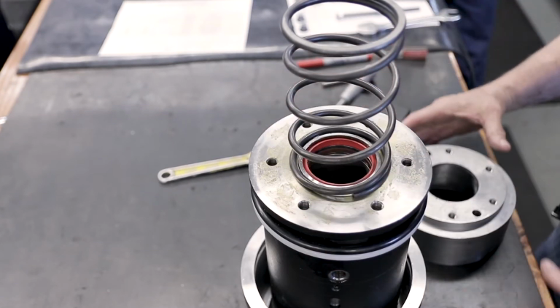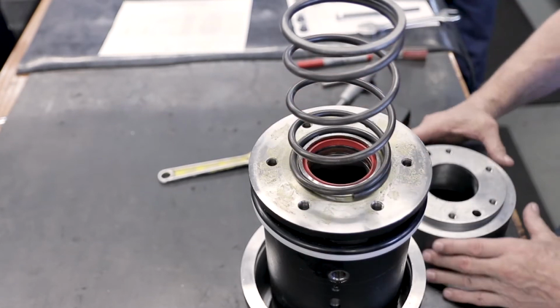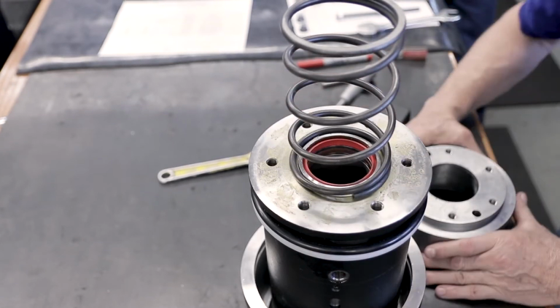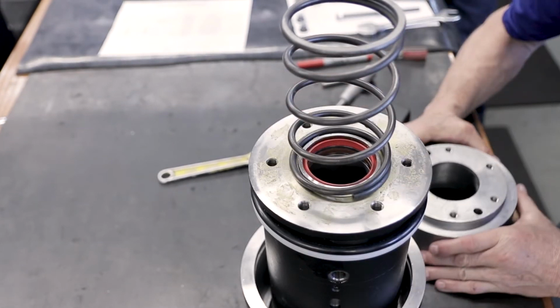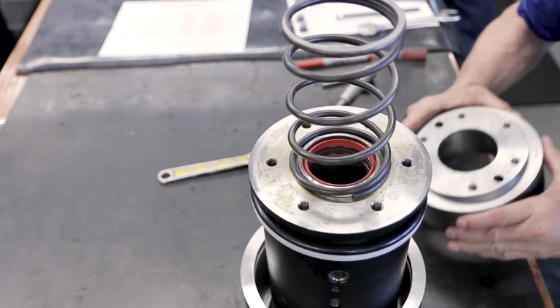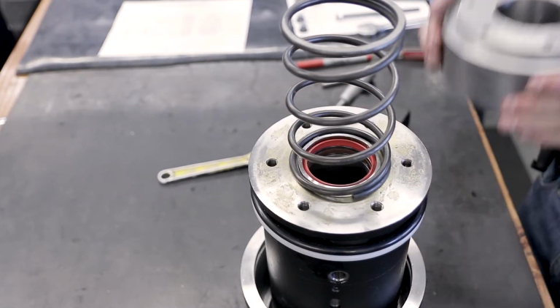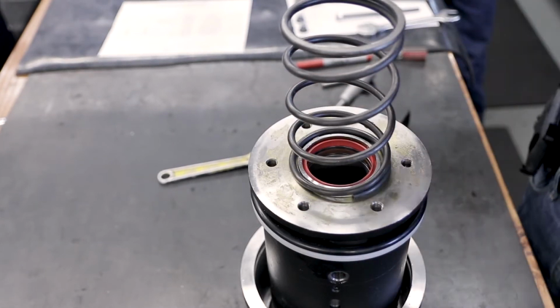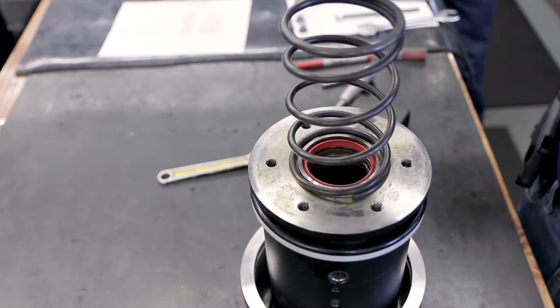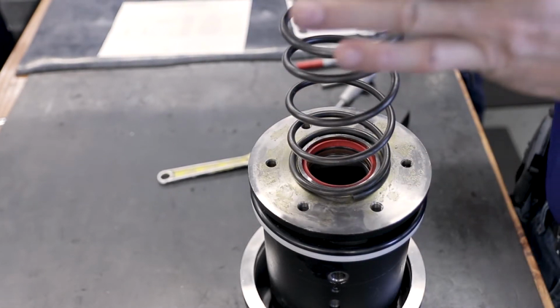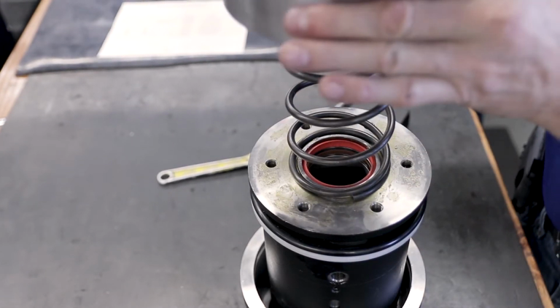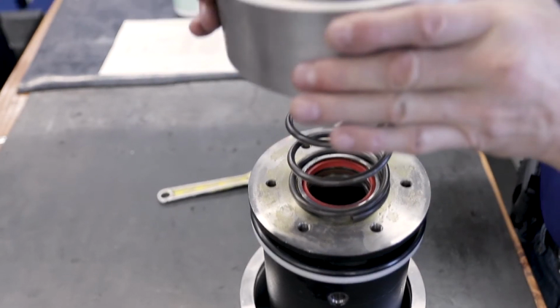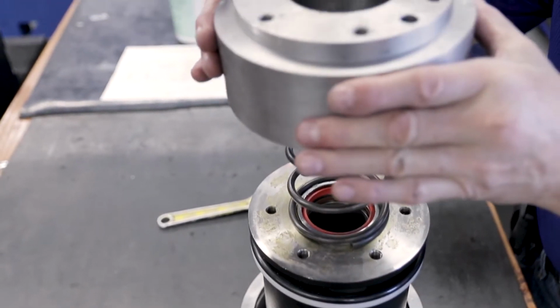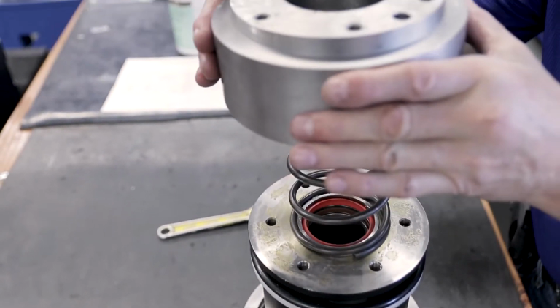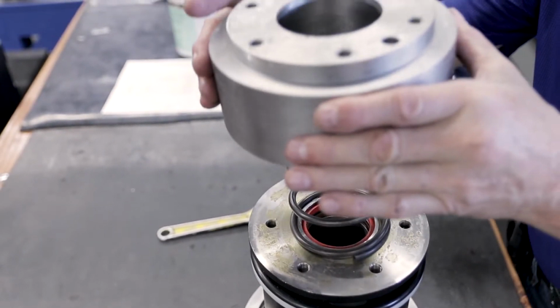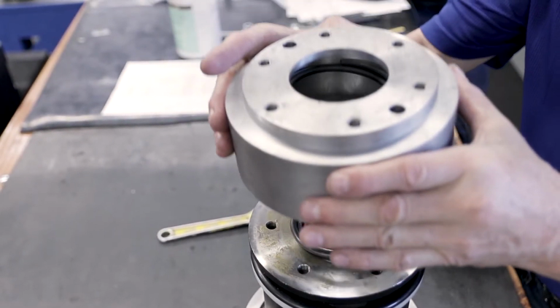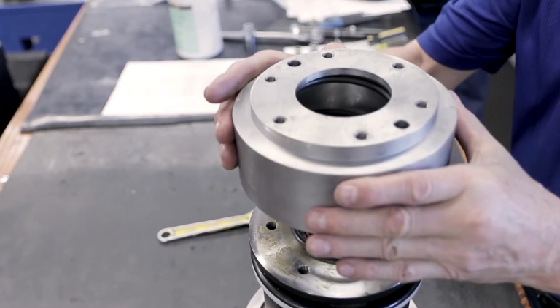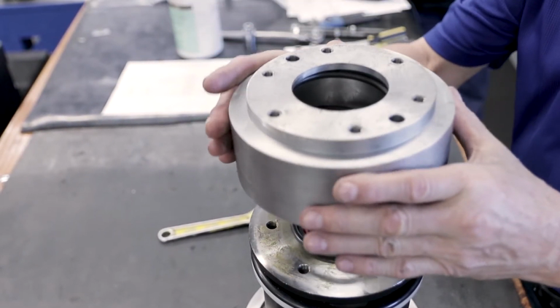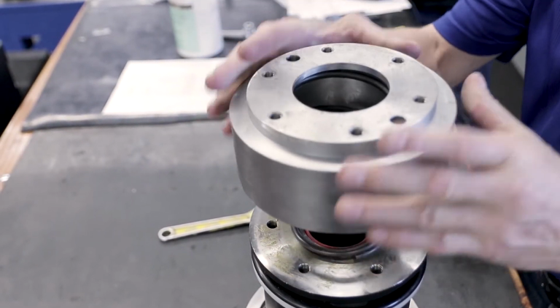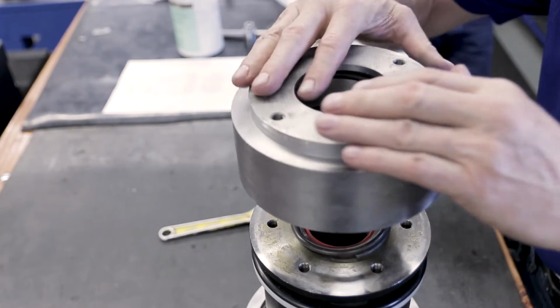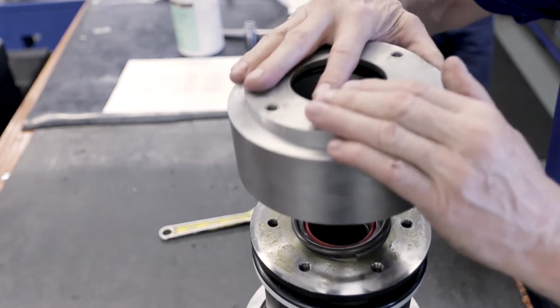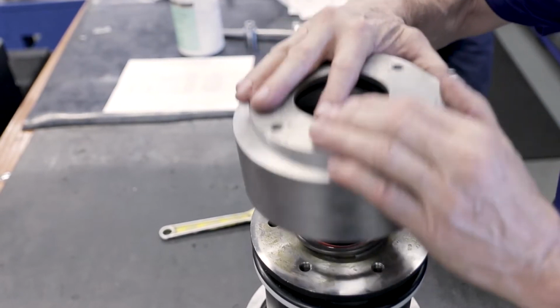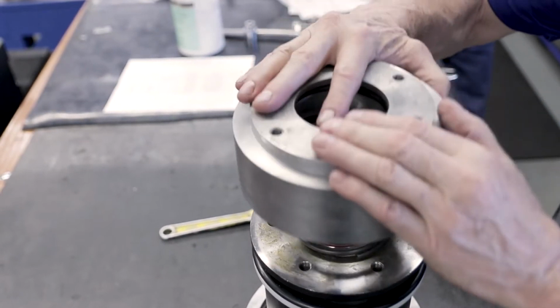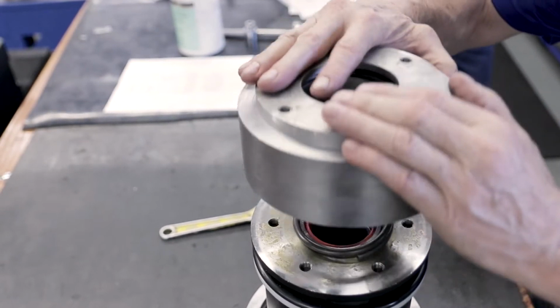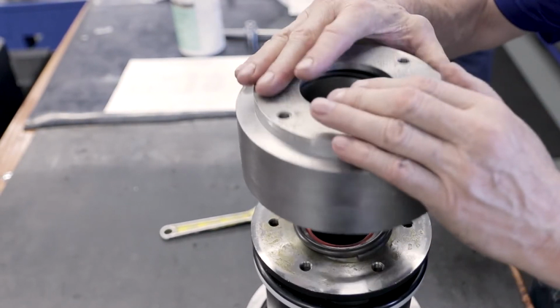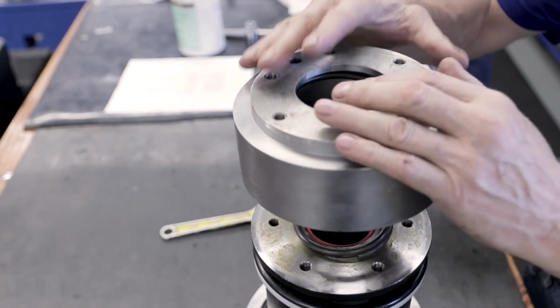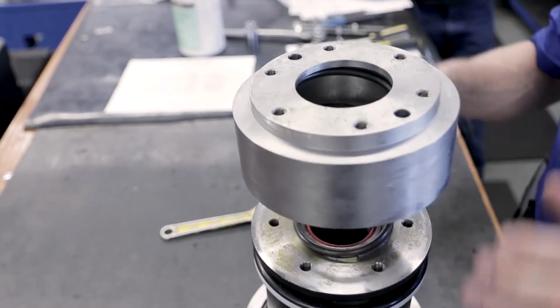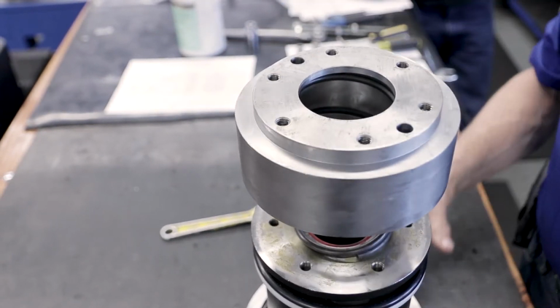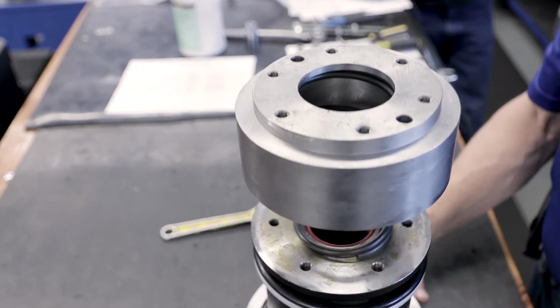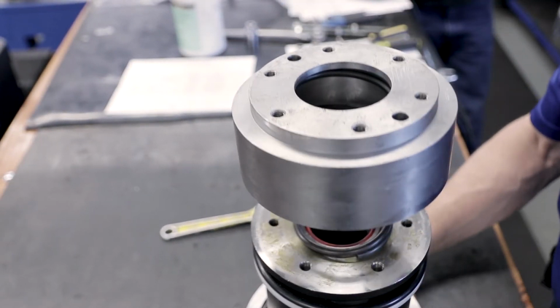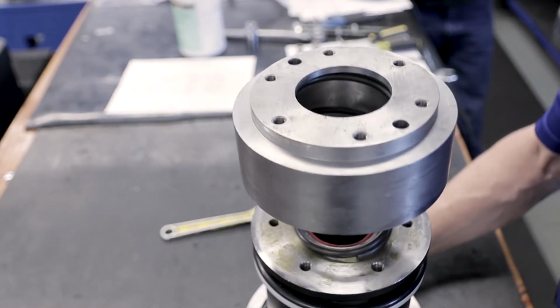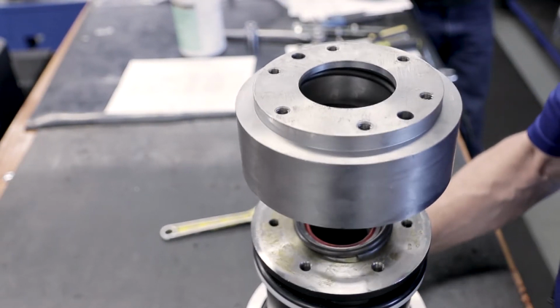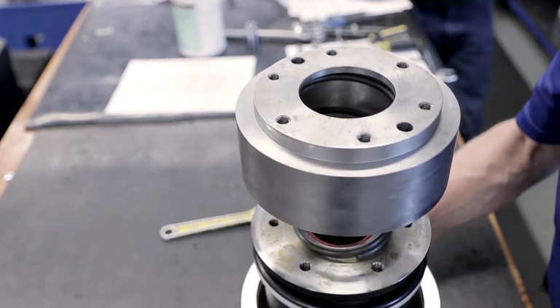Next, take the bottom plate and set it on the spring. The spring should sit in the counter bore of the bottom plate.